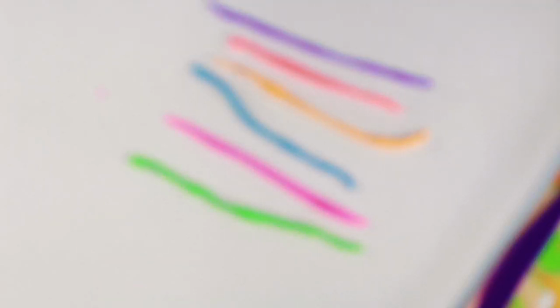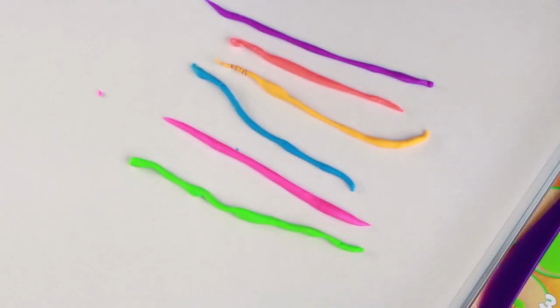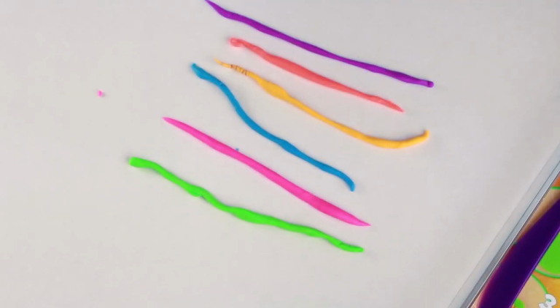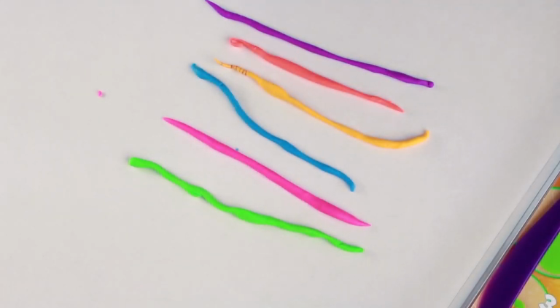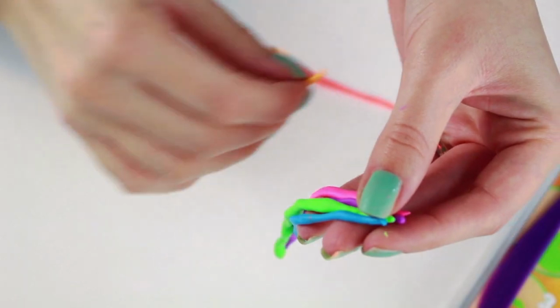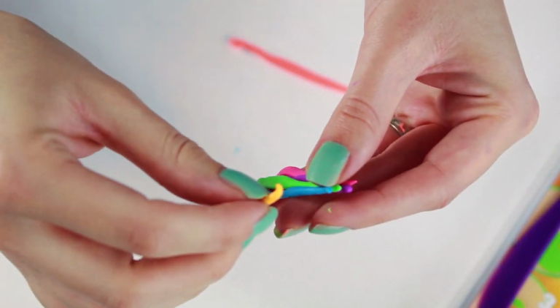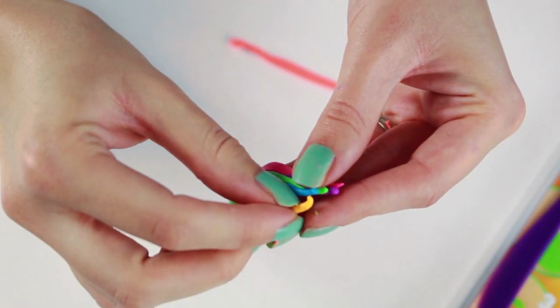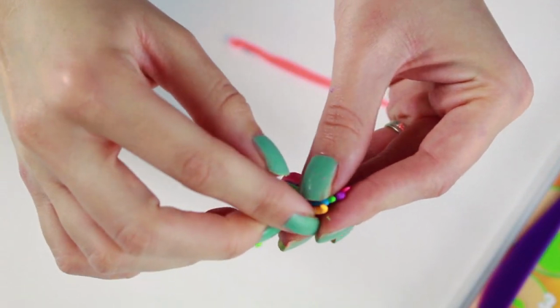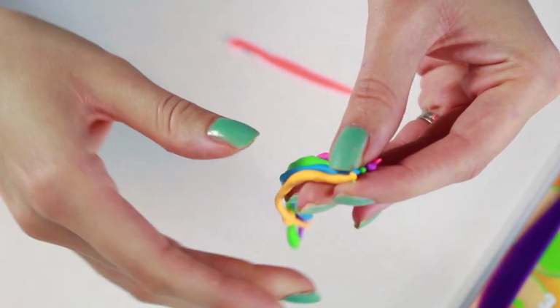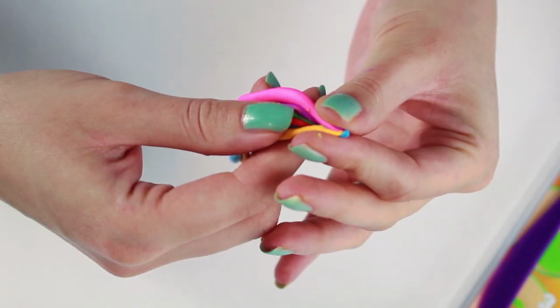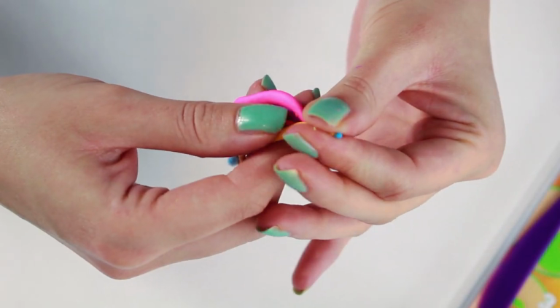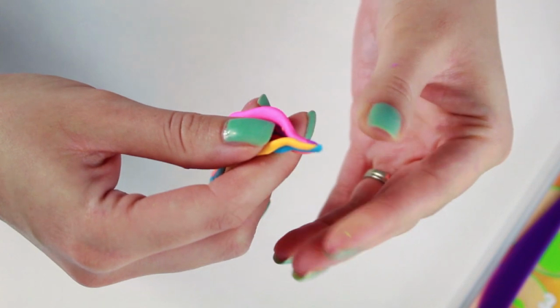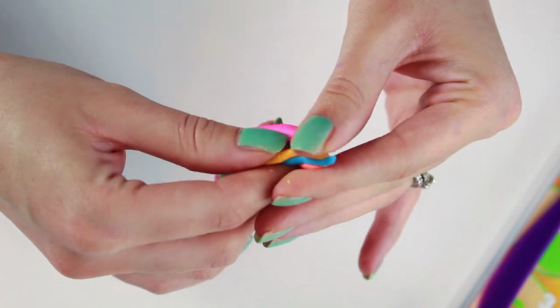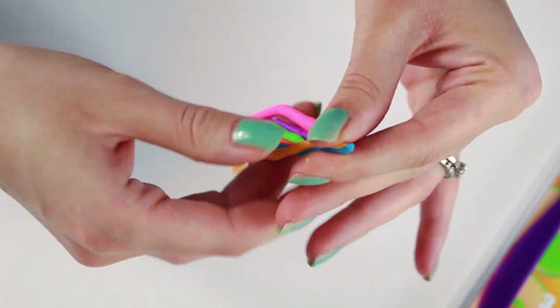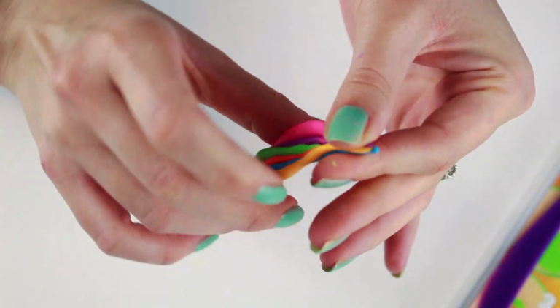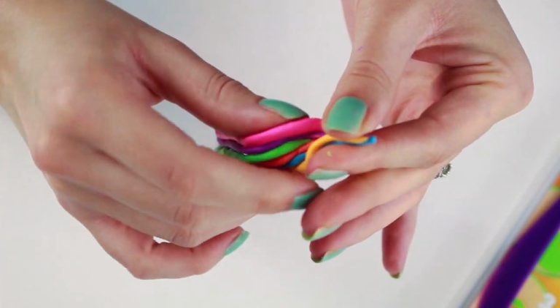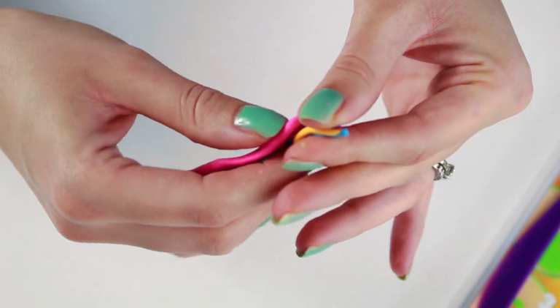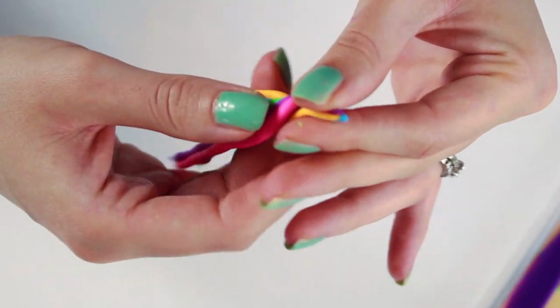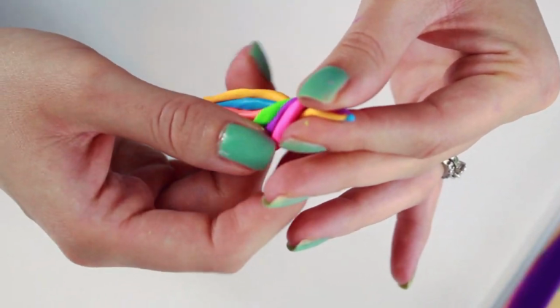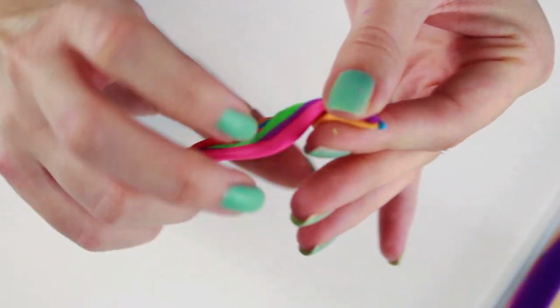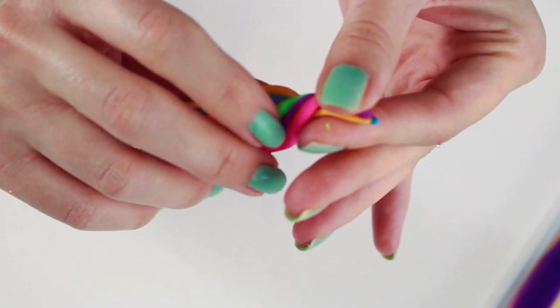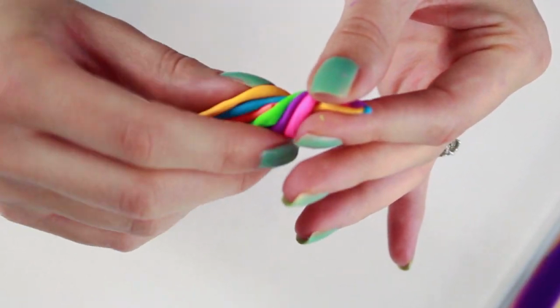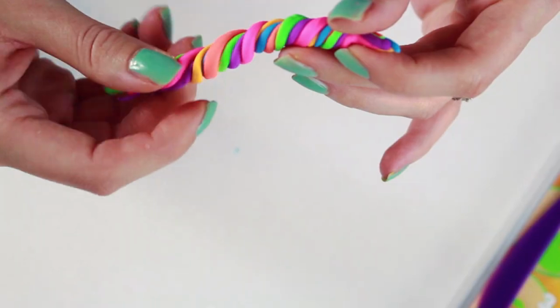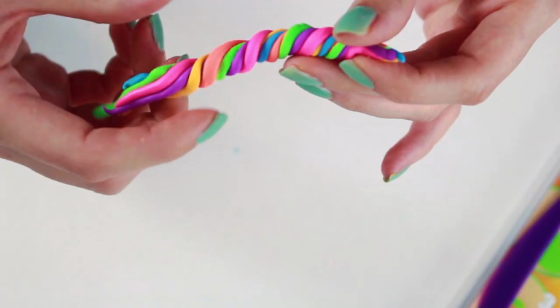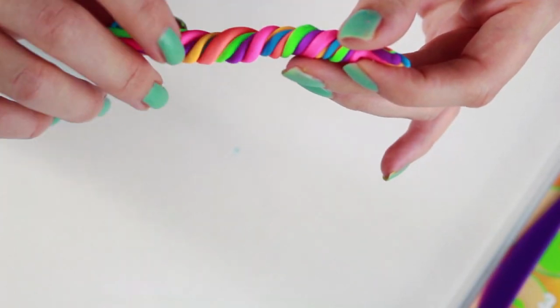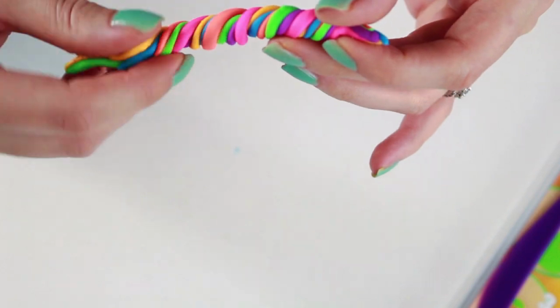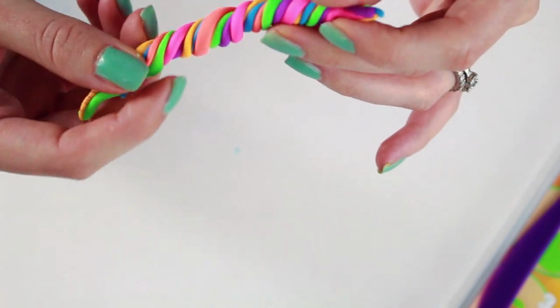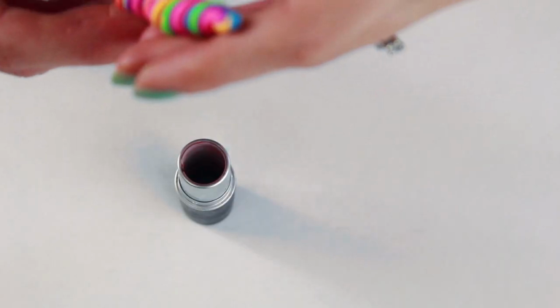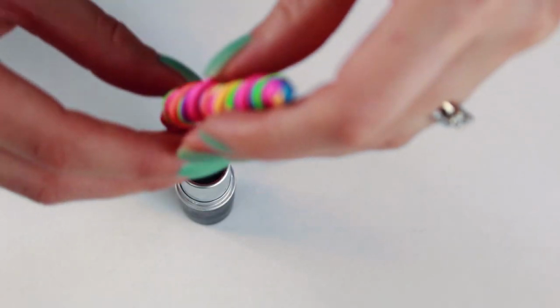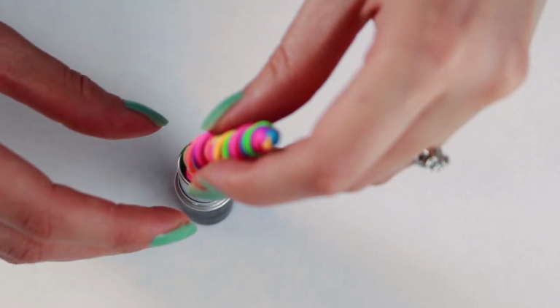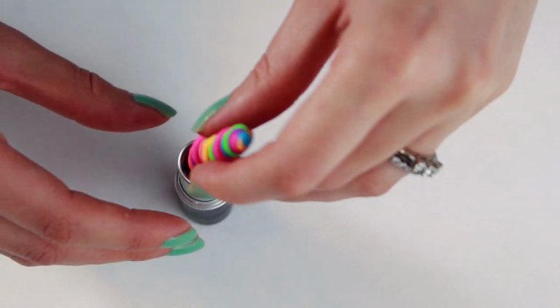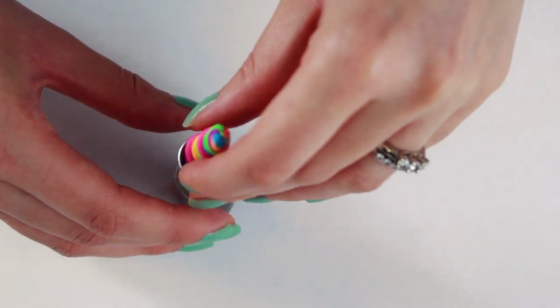Once you're done, combine the ends, then twist. Place it into your tube to make sure you don't have to add more.